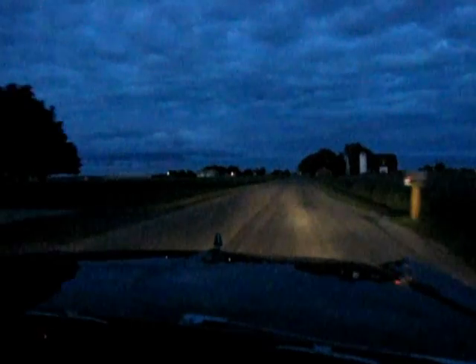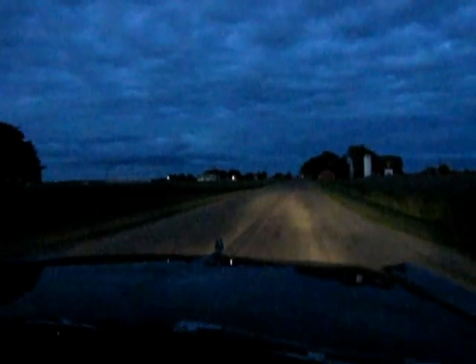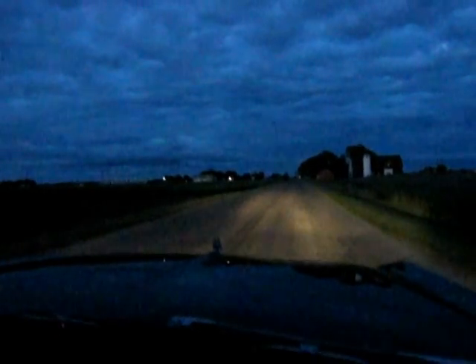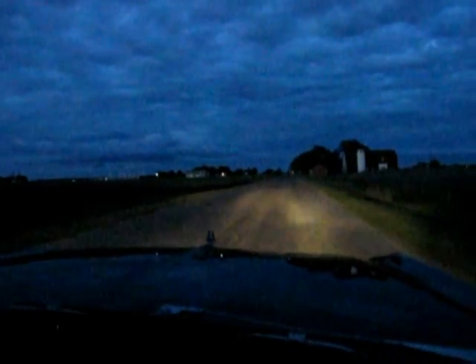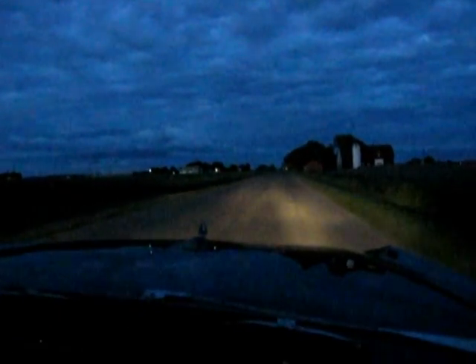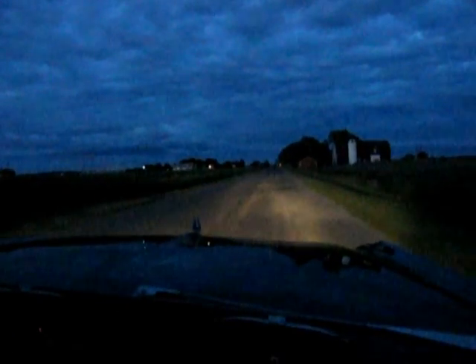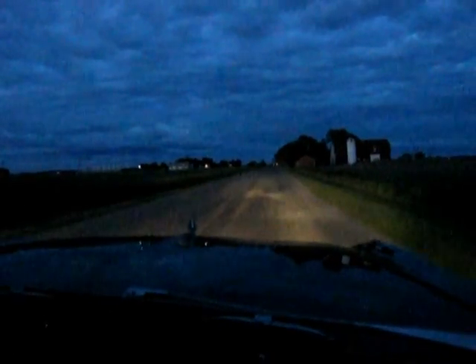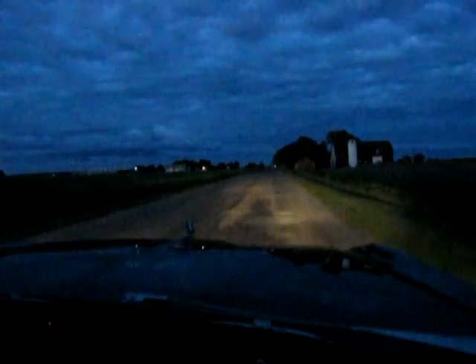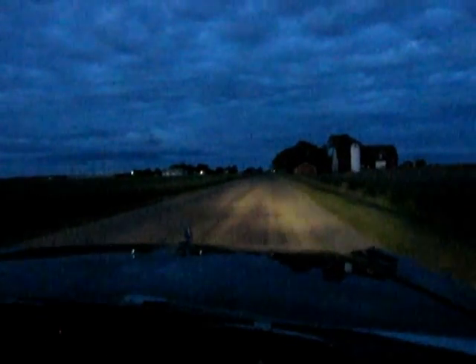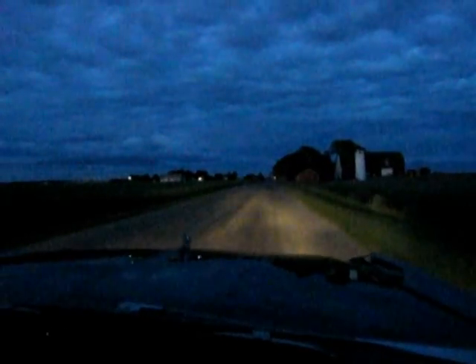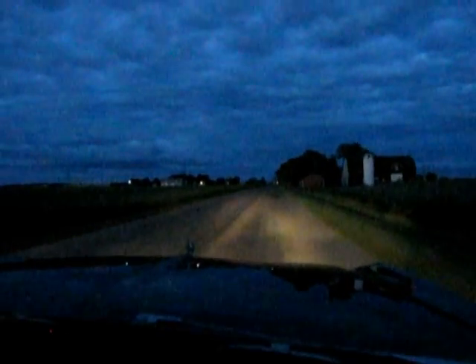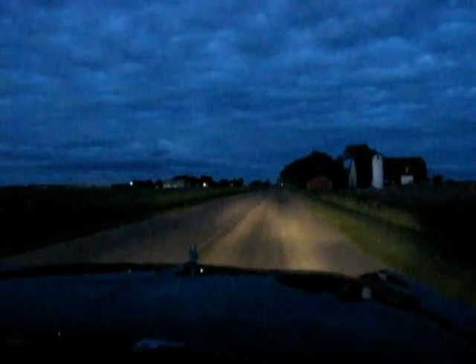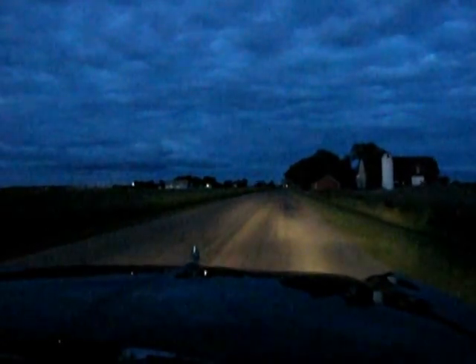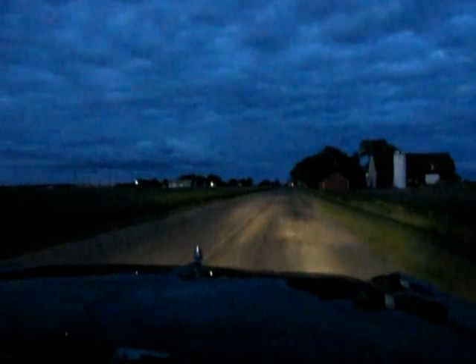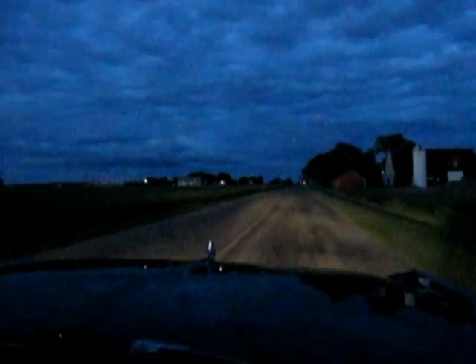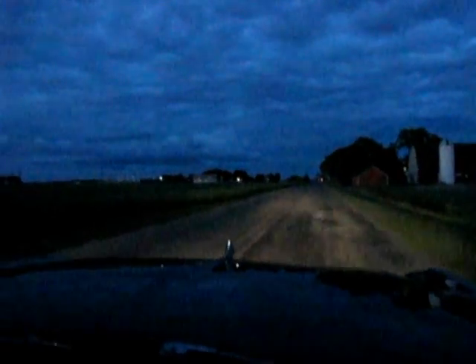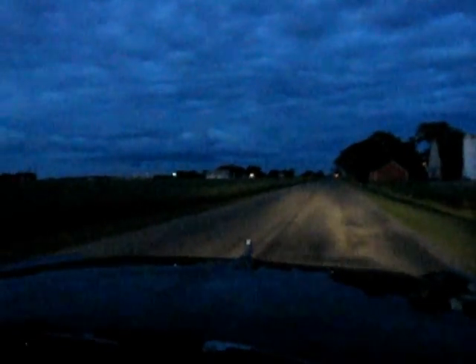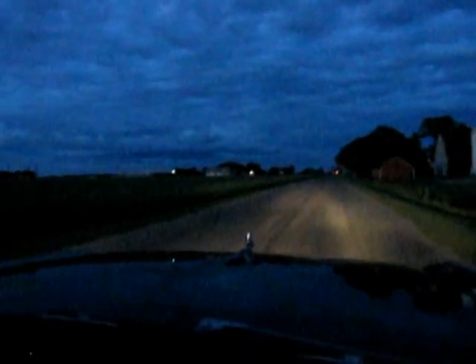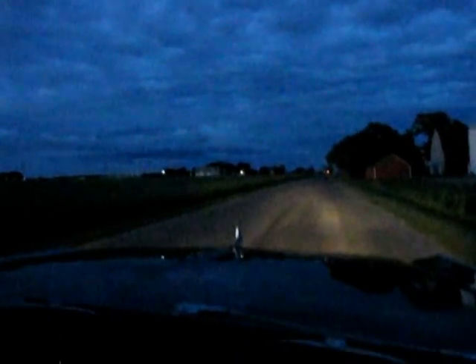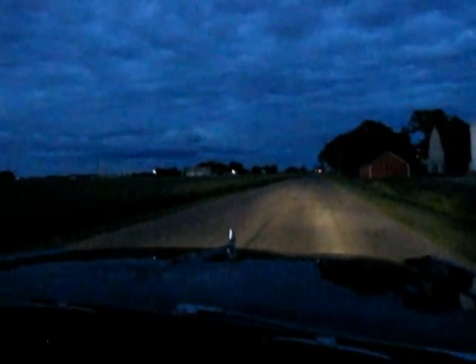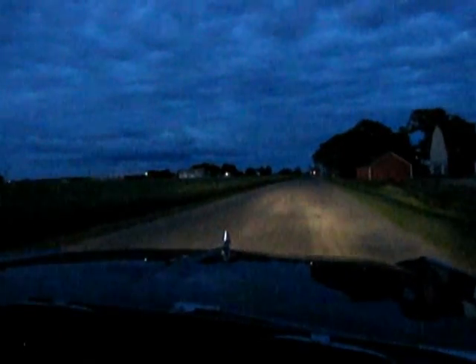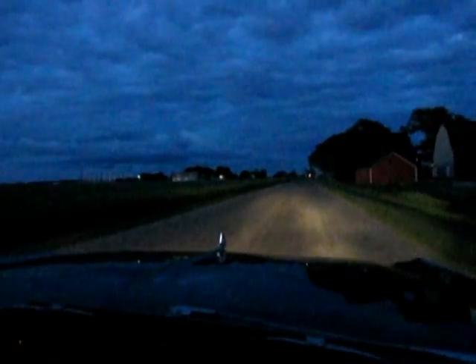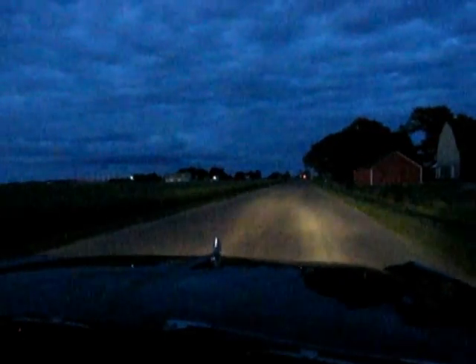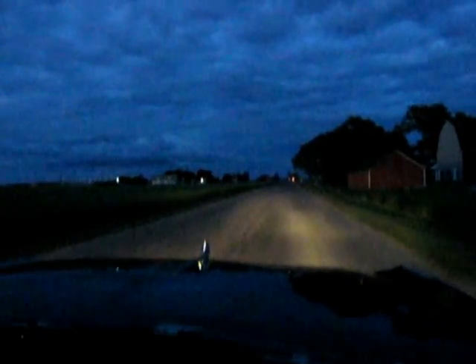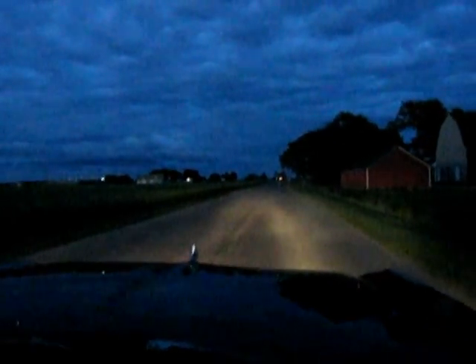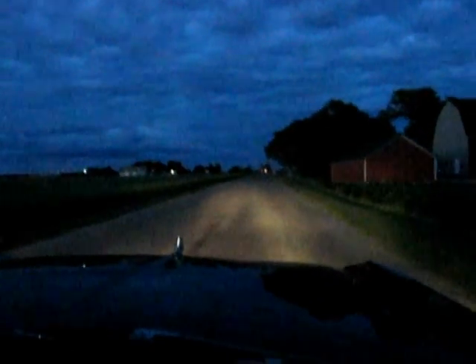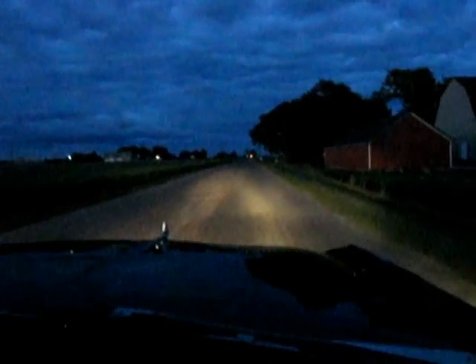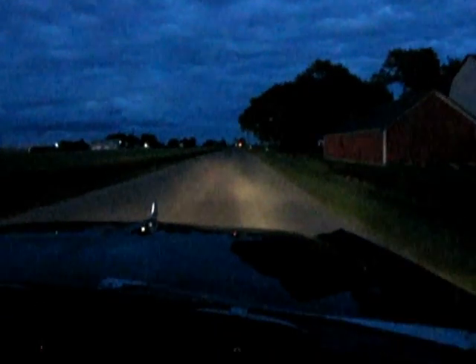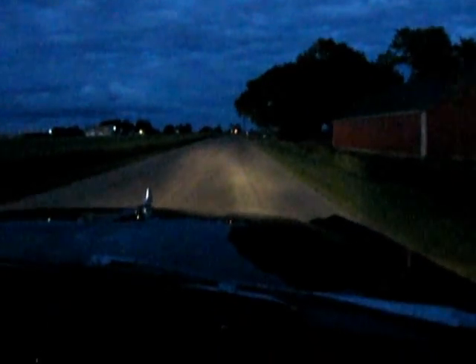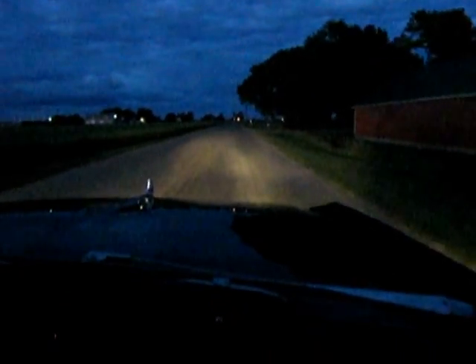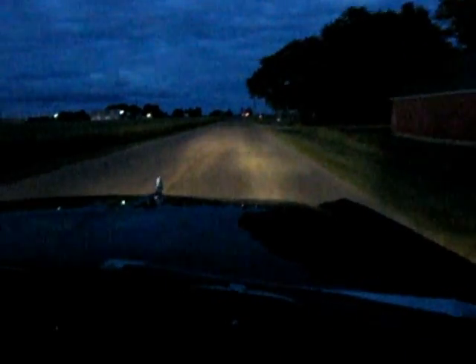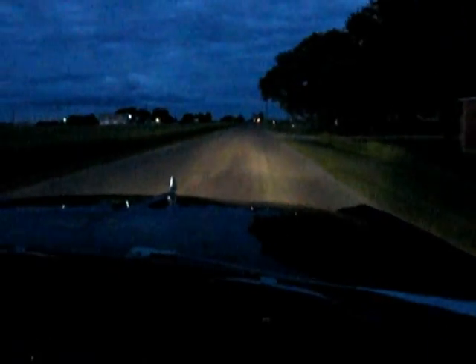Beautiful Michigan night — not a great night to shoot a car video, but that's a nice sky. You're not watching this video for a sky view; you're watching it for a view of a '65 Street Wedge.